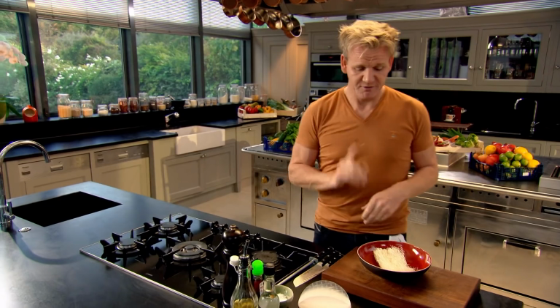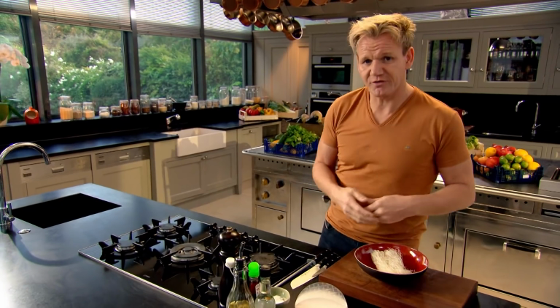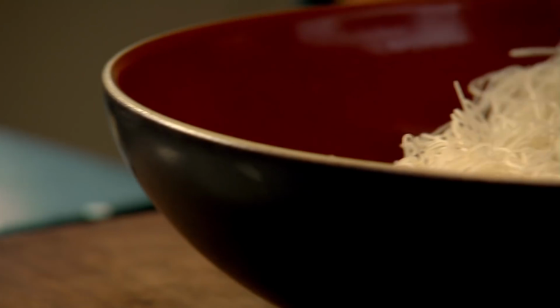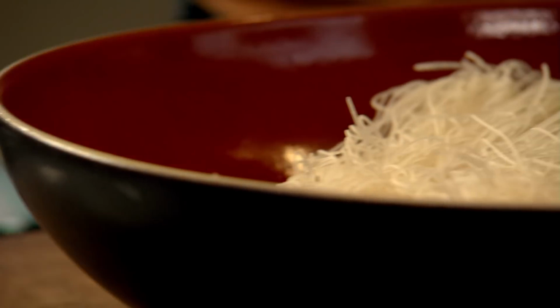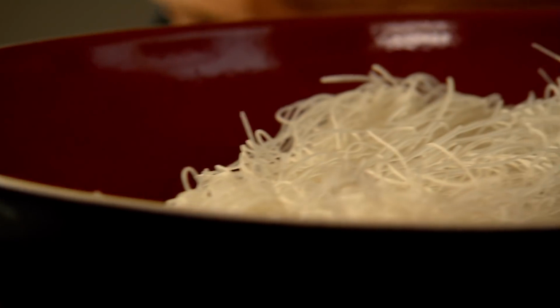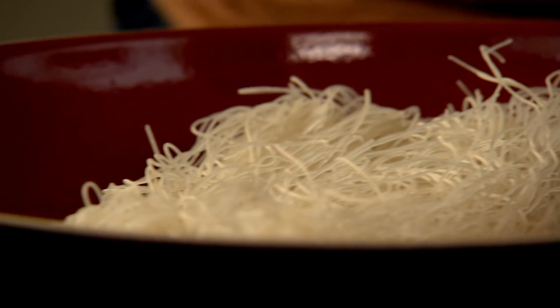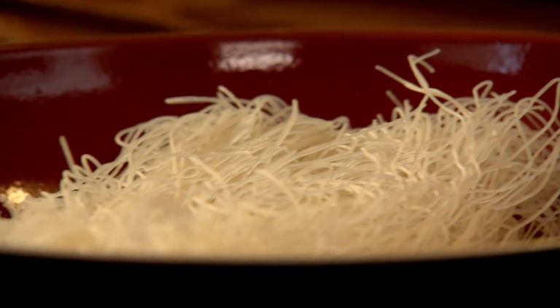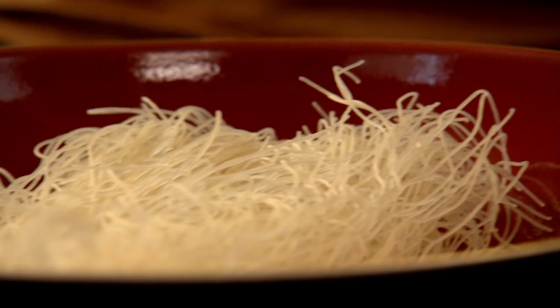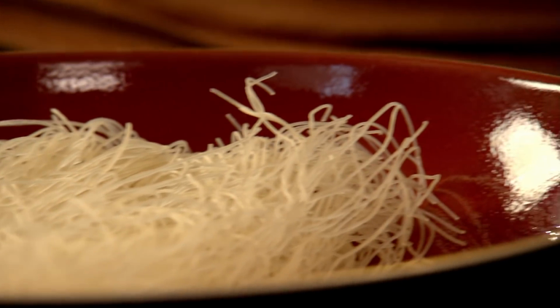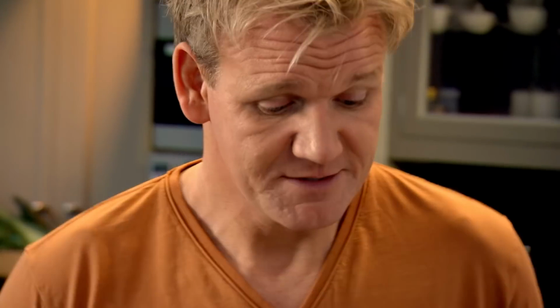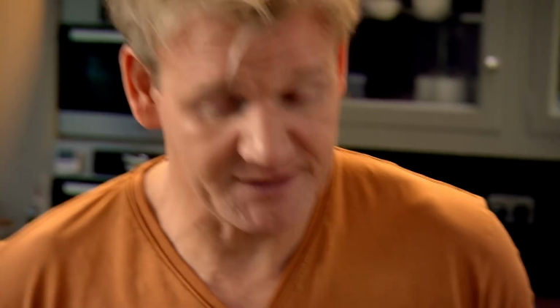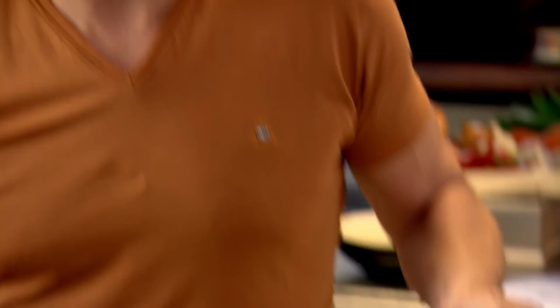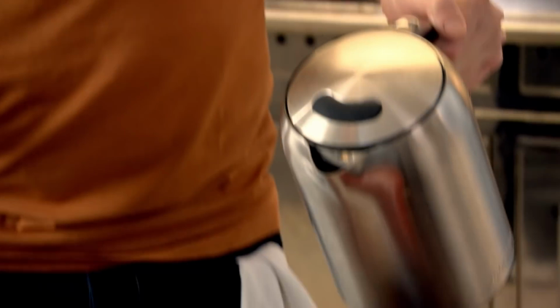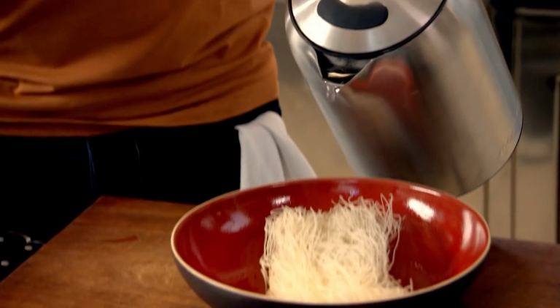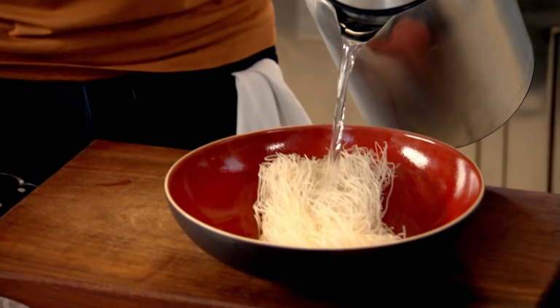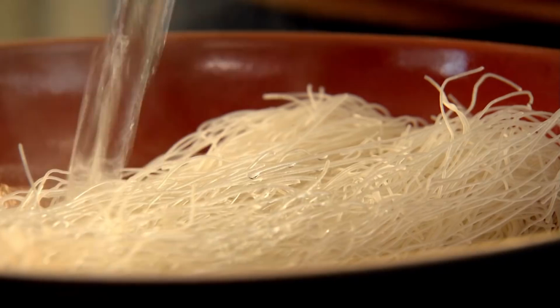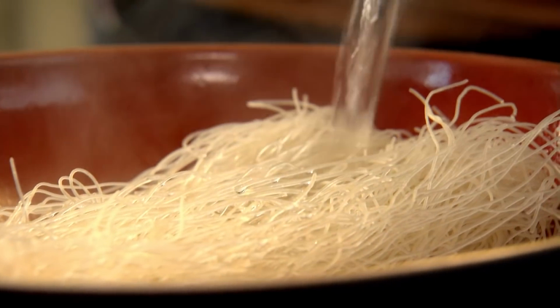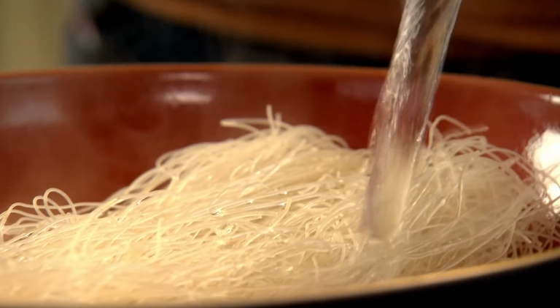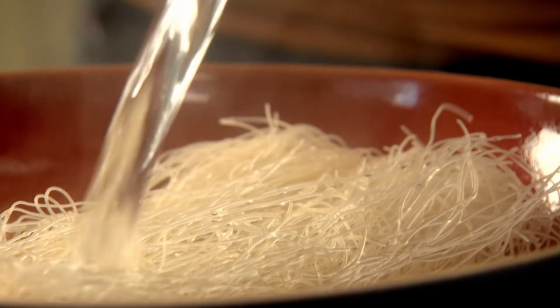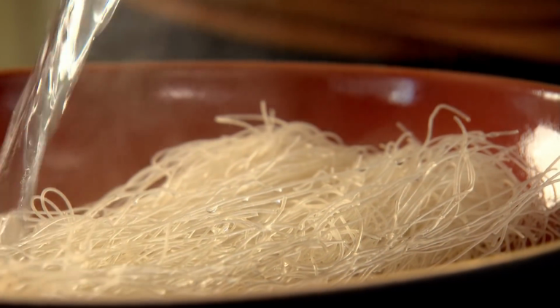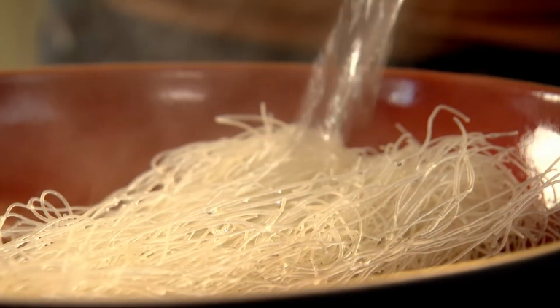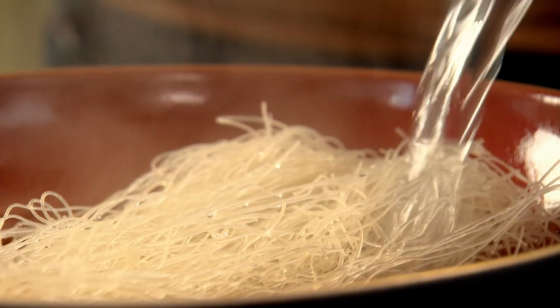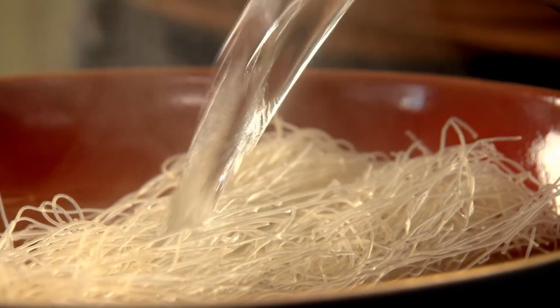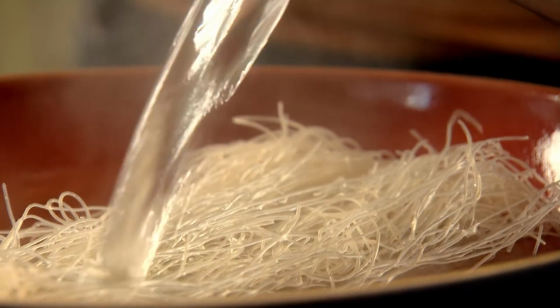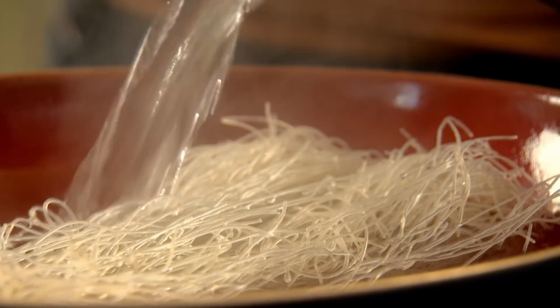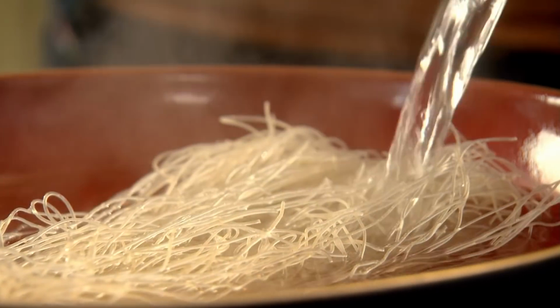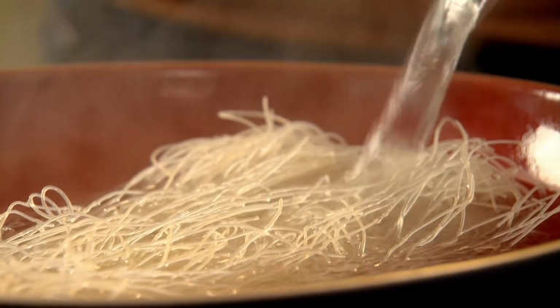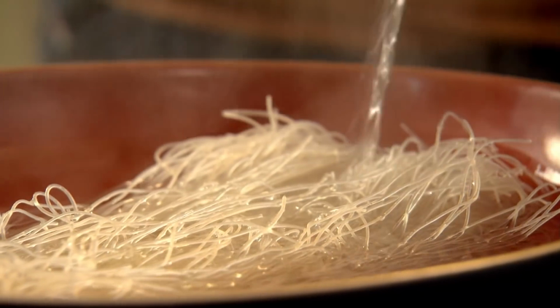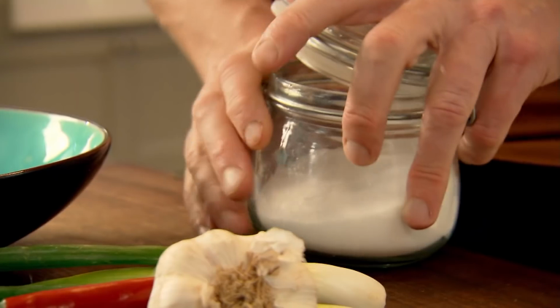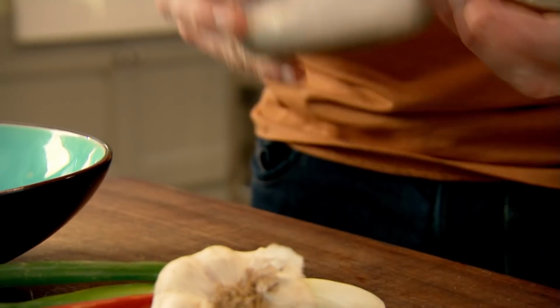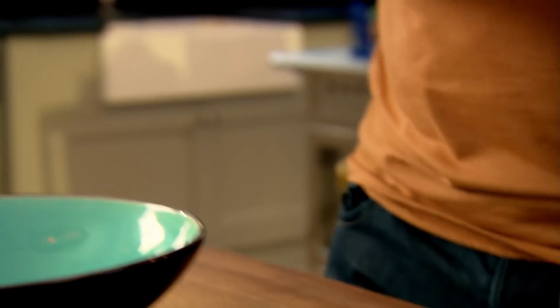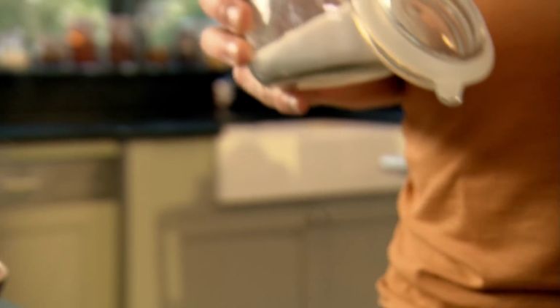First off, soak the noodles — these are thin glass noodles. Bring the kettle up to the boil and just pour. Let them steep for a couple of minutes. The noodles are the base of my prawn rolls. As they soak, I'm going to make a spicy dipping sauce to go with them.